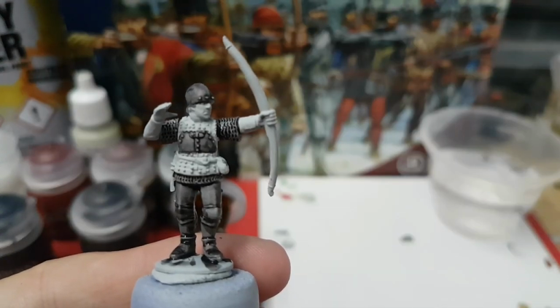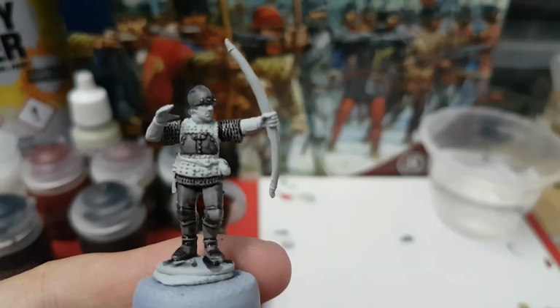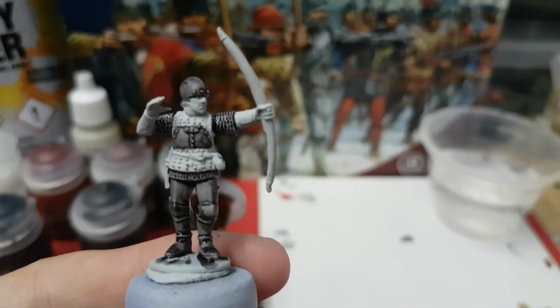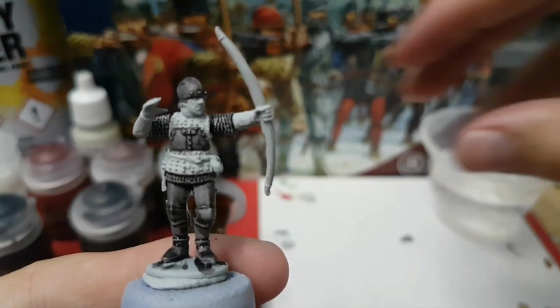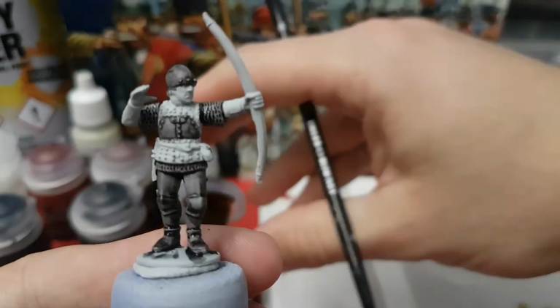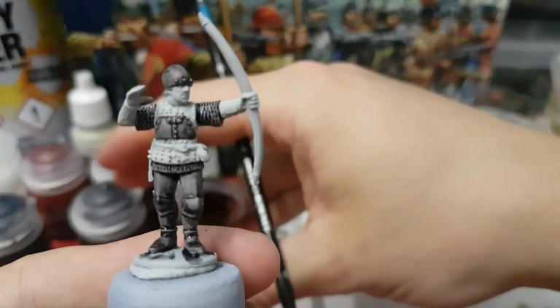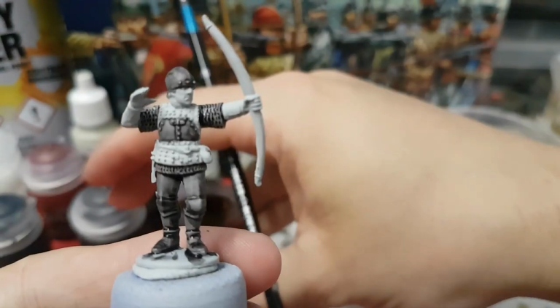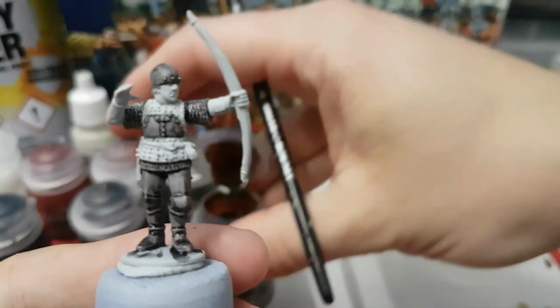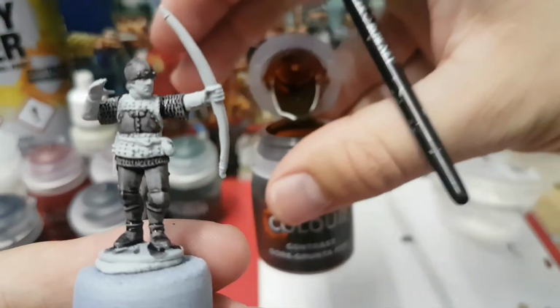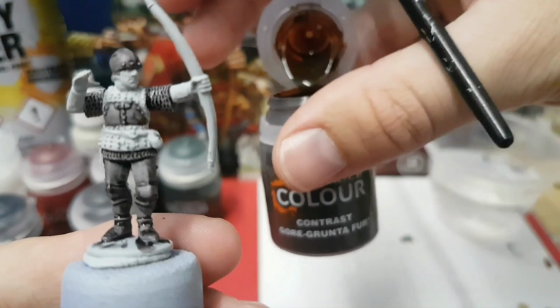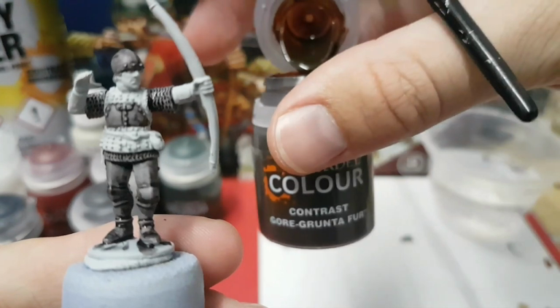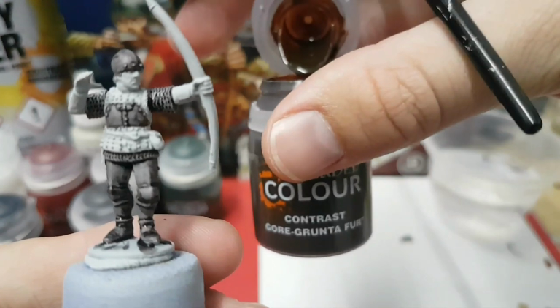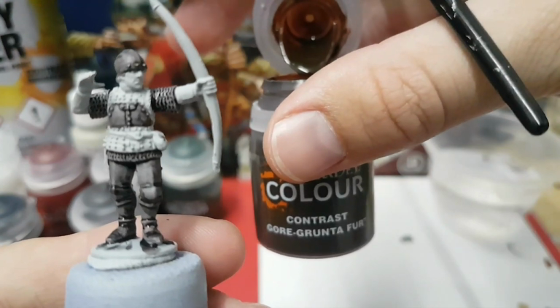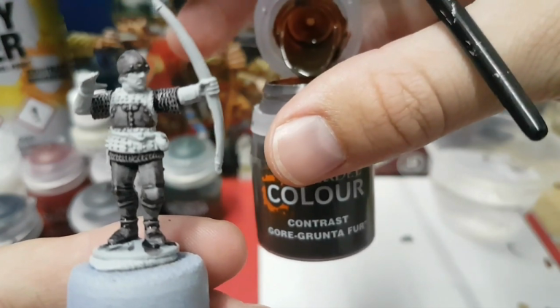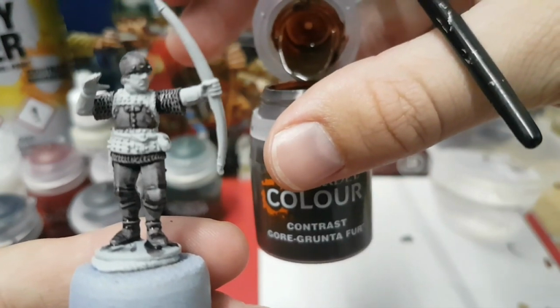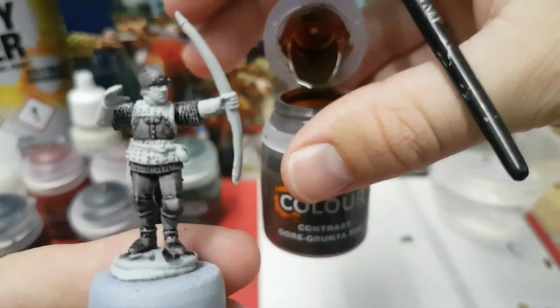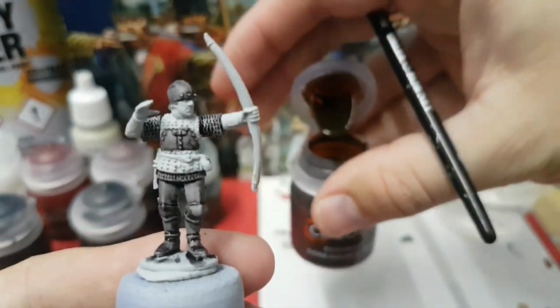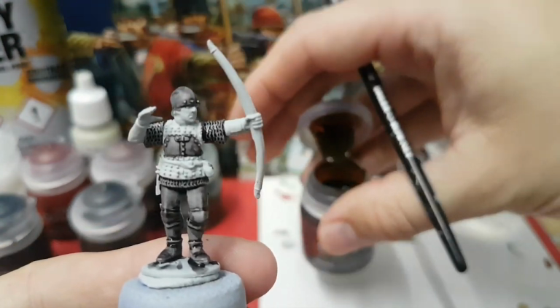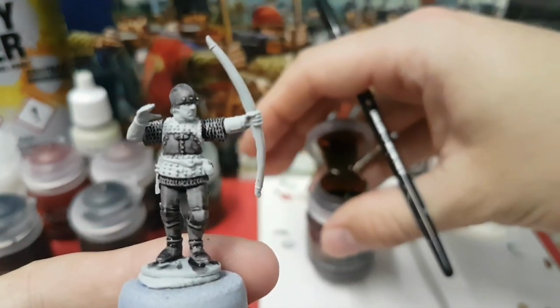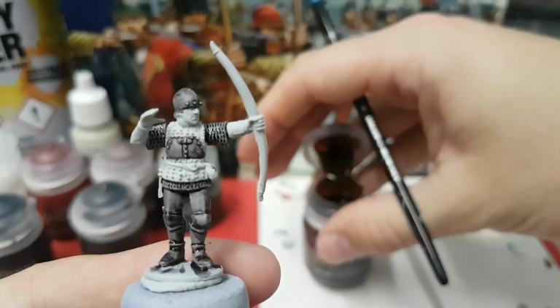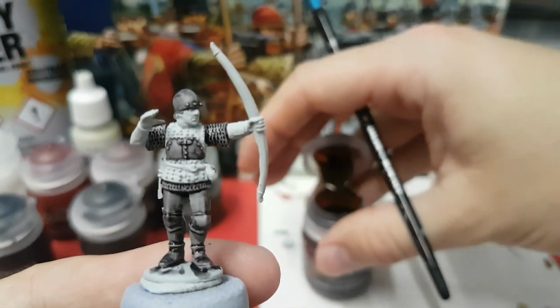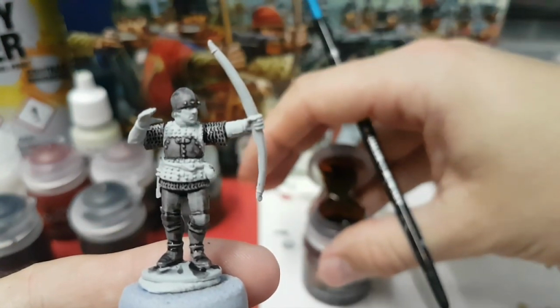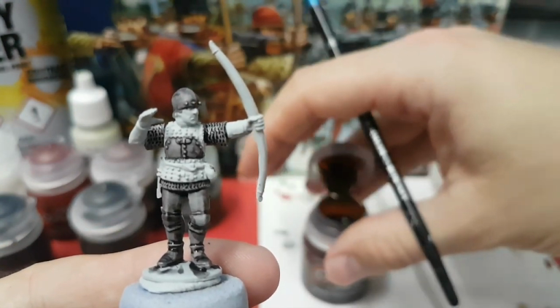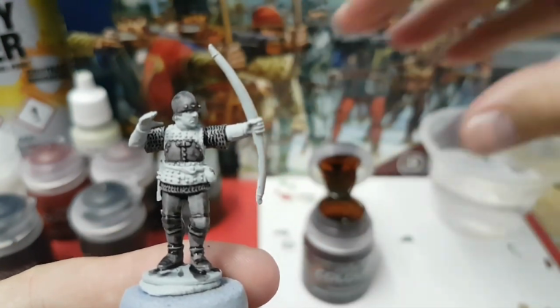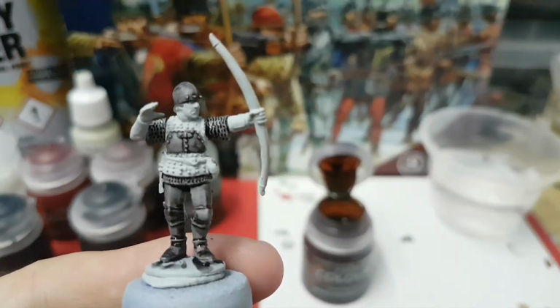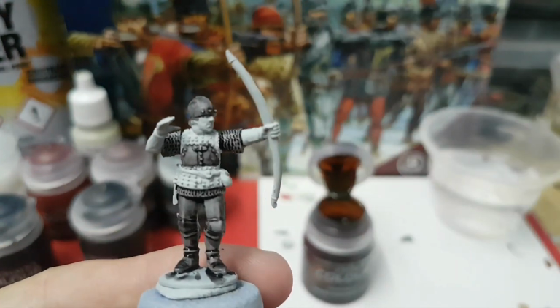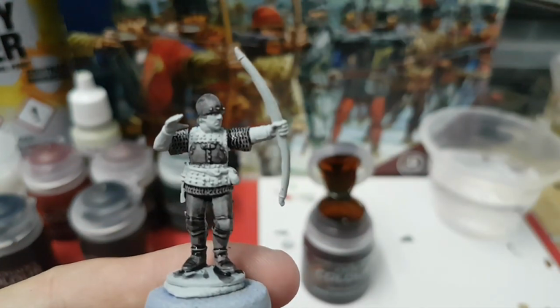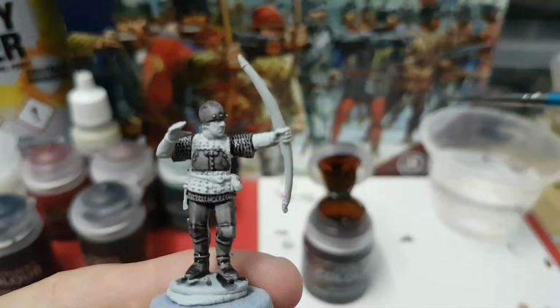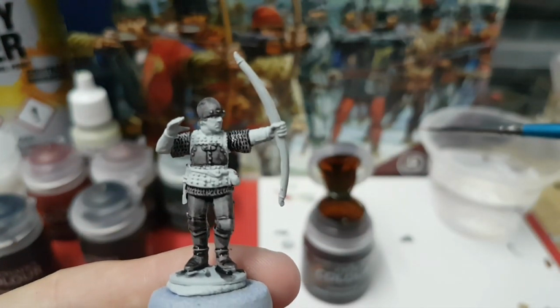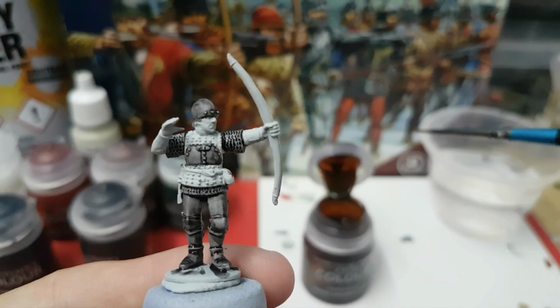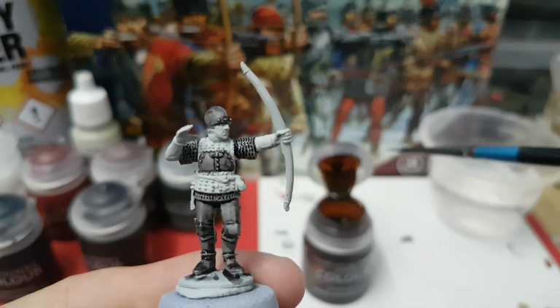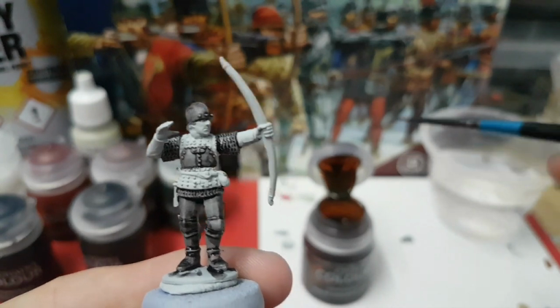Now I'm going to be using Gore Grunter Fur and I'm going to be picking out the studded leather parts of his armour.